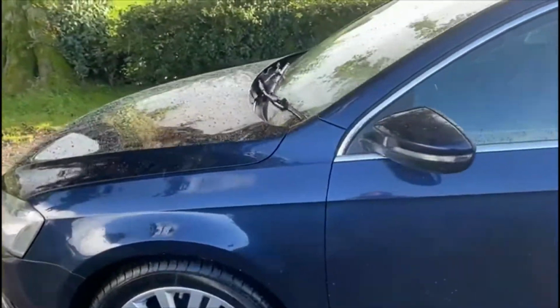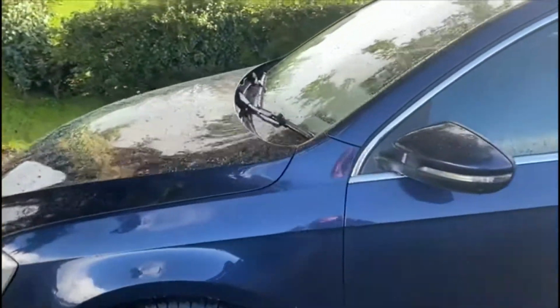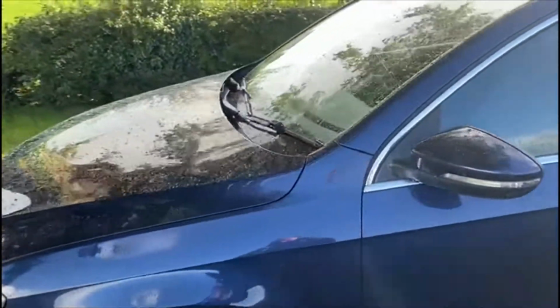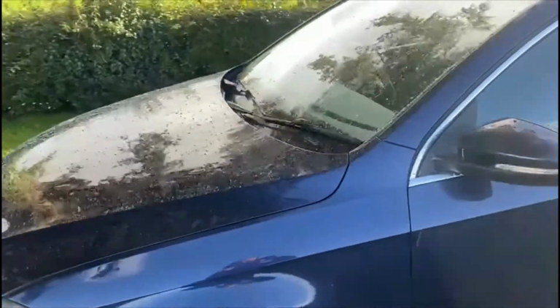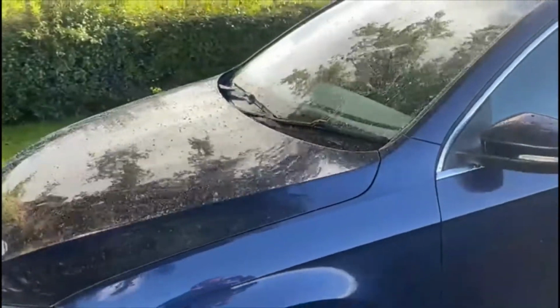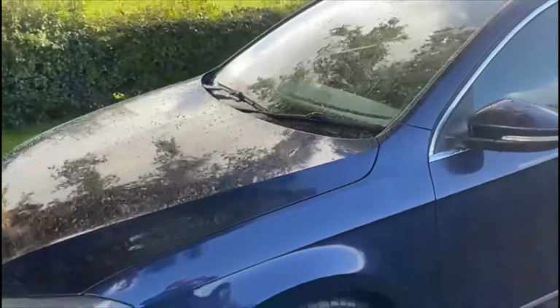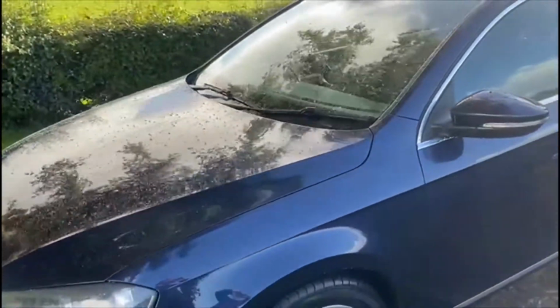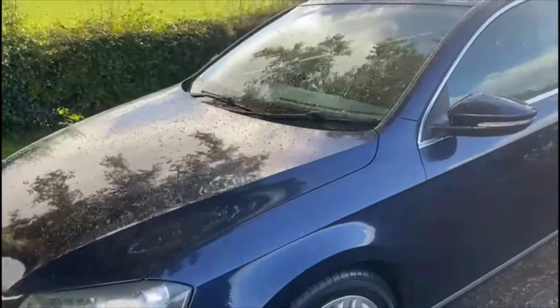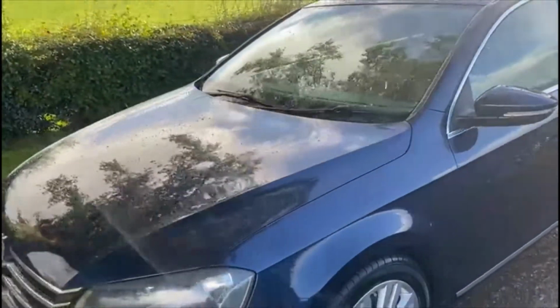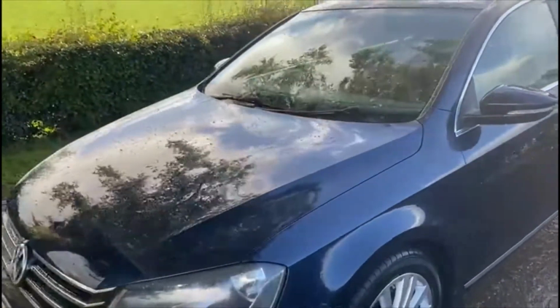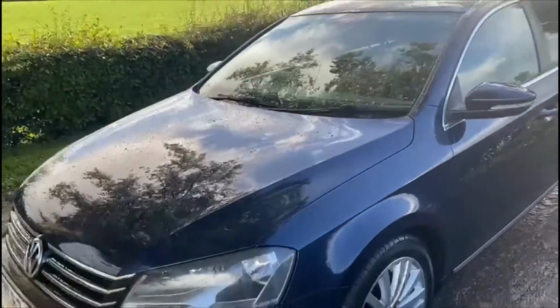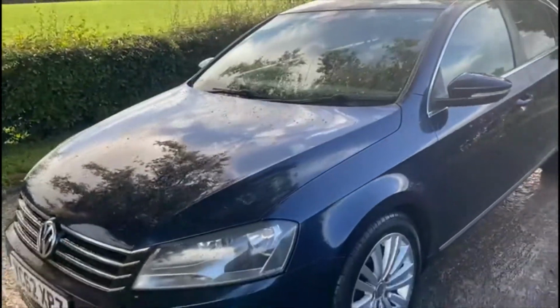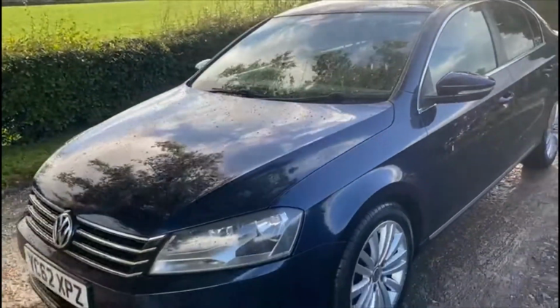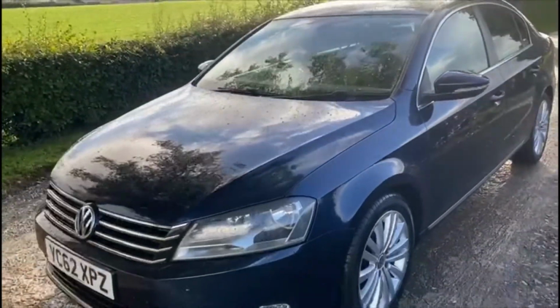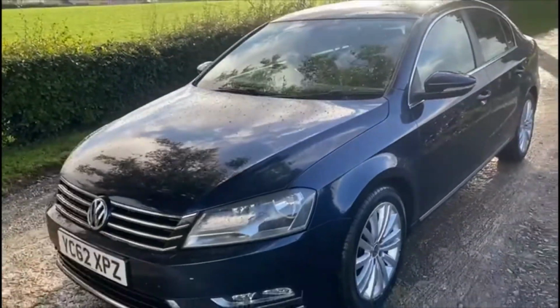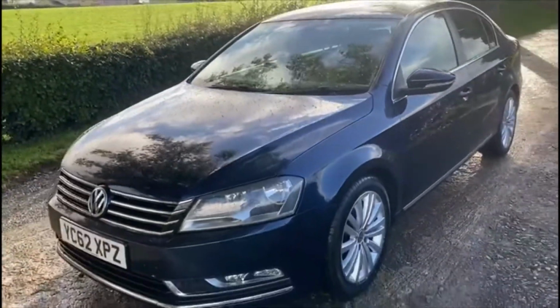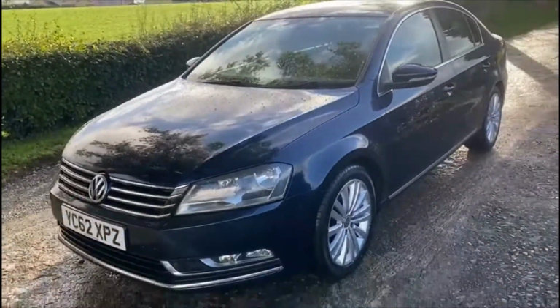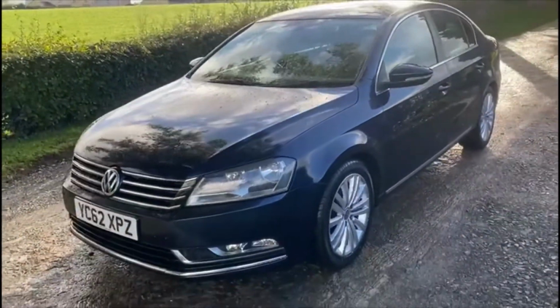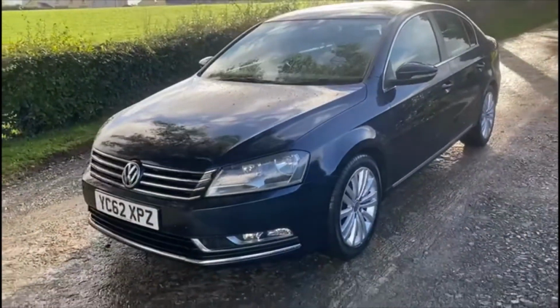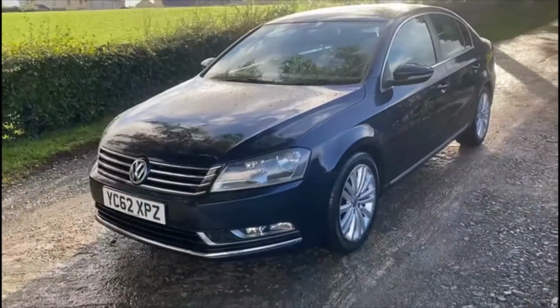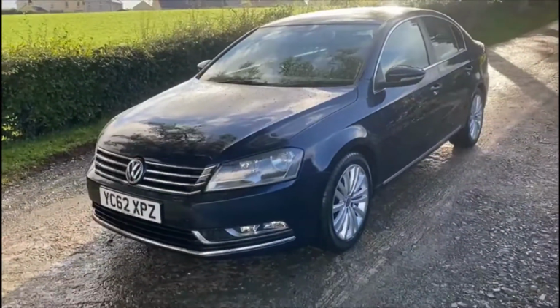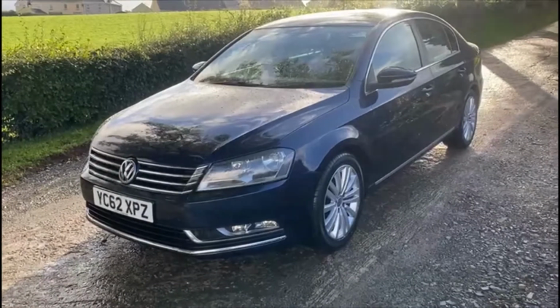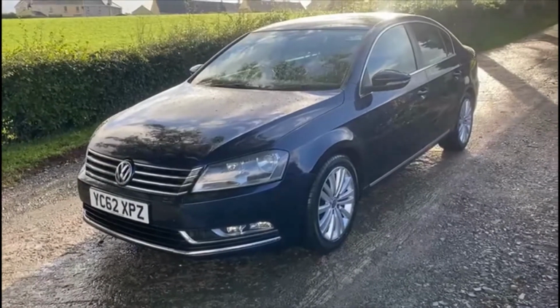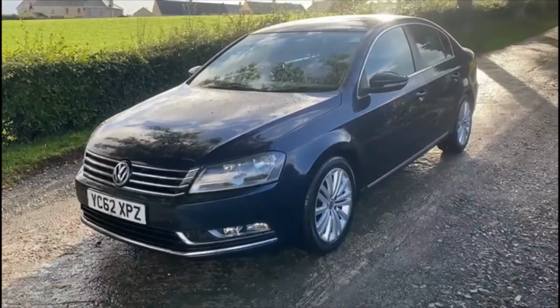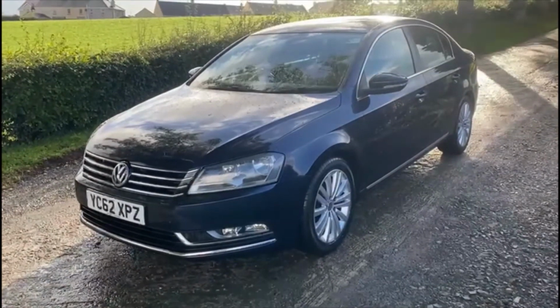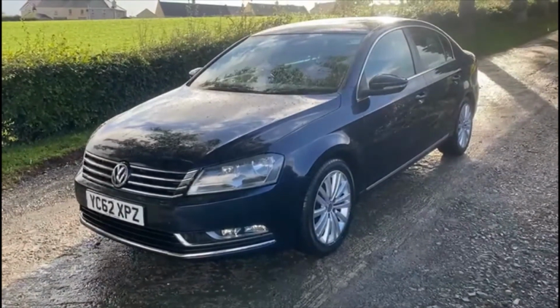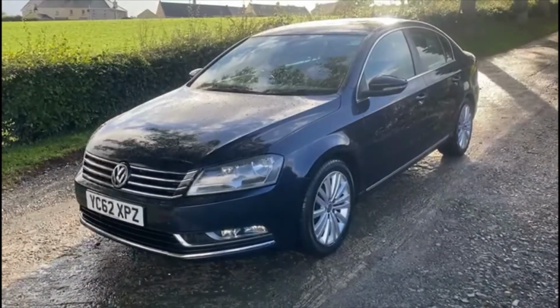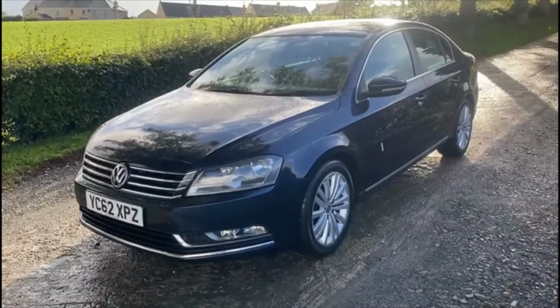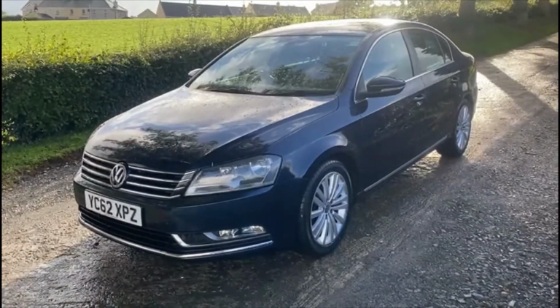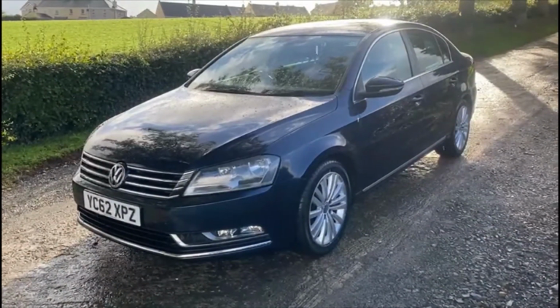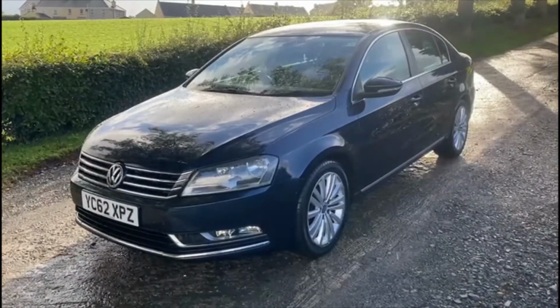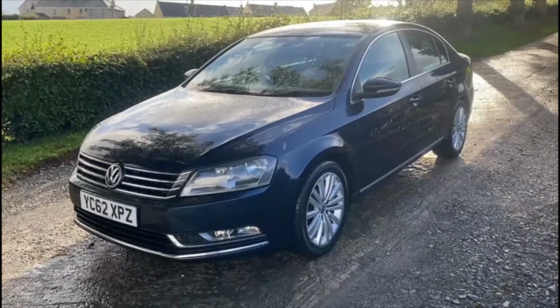Test drives are still more than welcome, and as I say, for any other inquiries don't hesitate to give us a call. Thank you for watching this video.